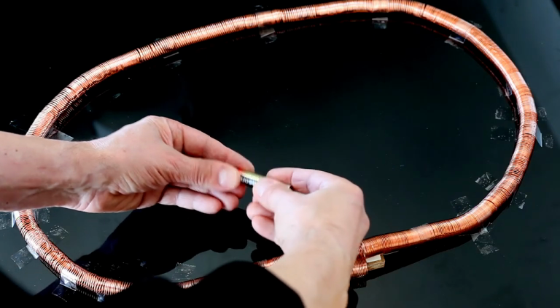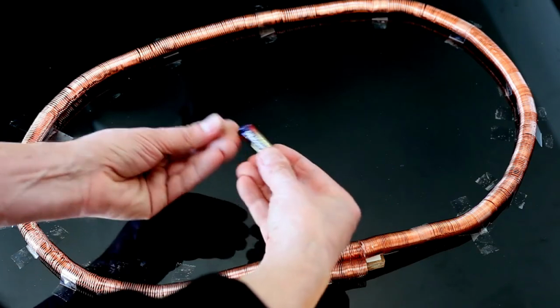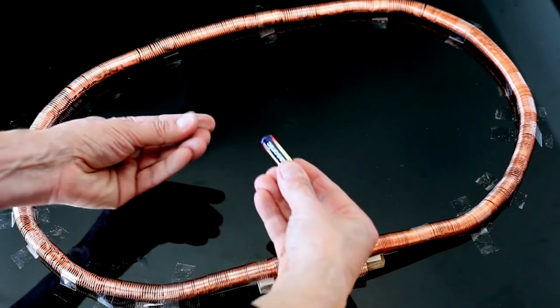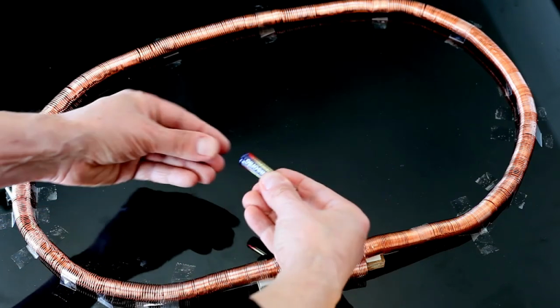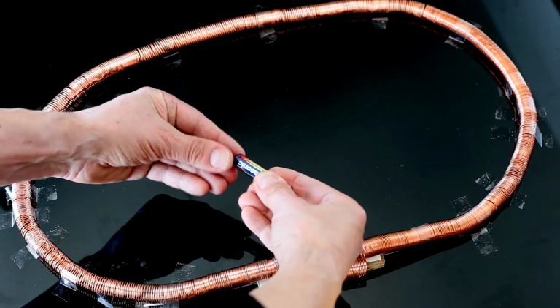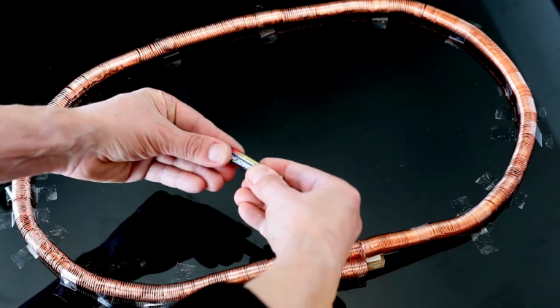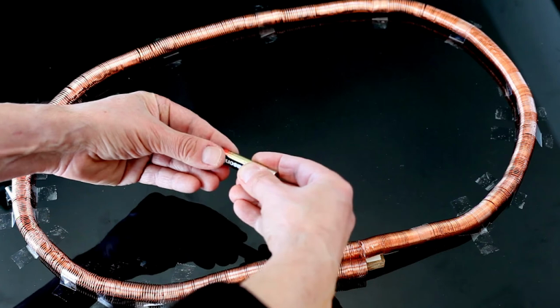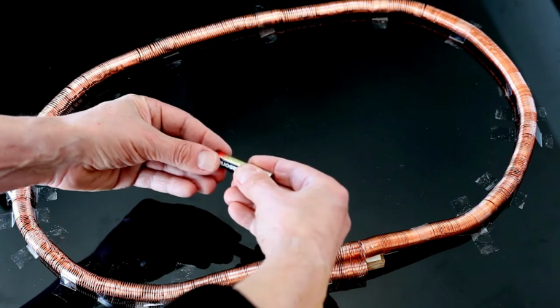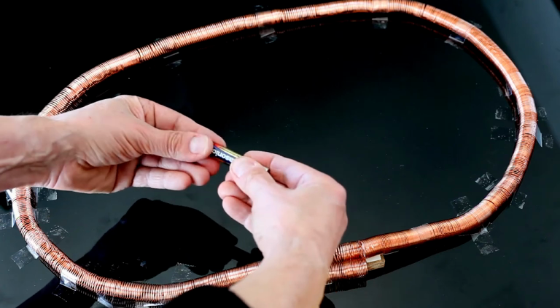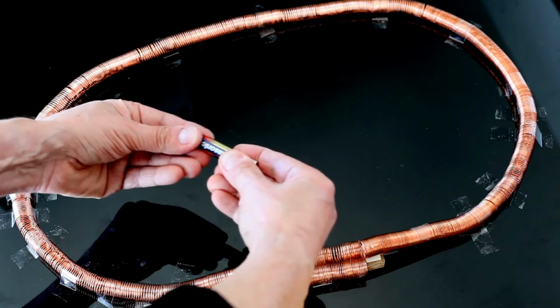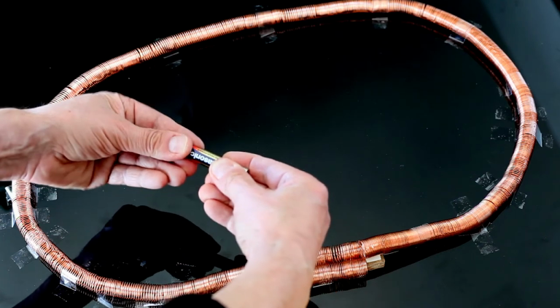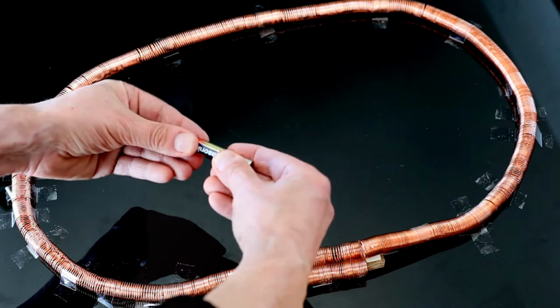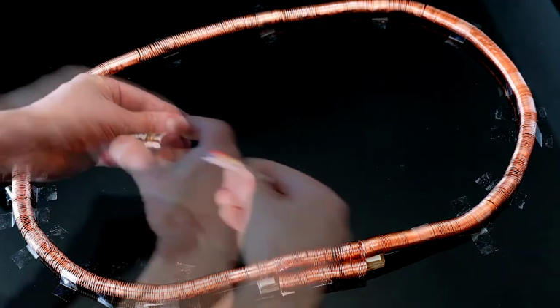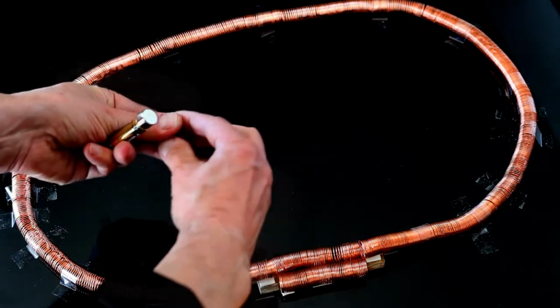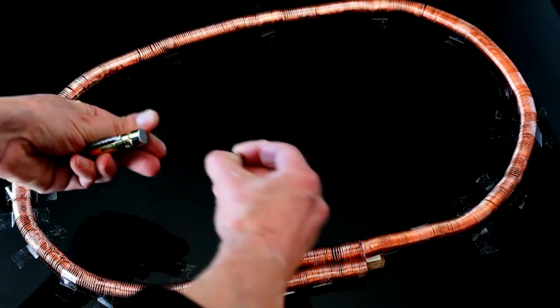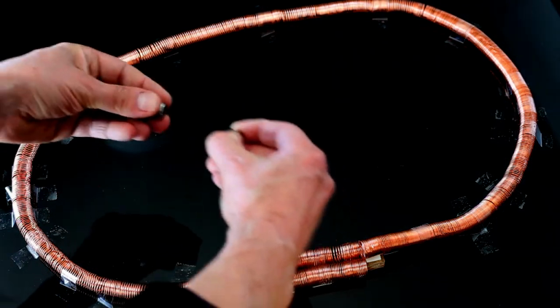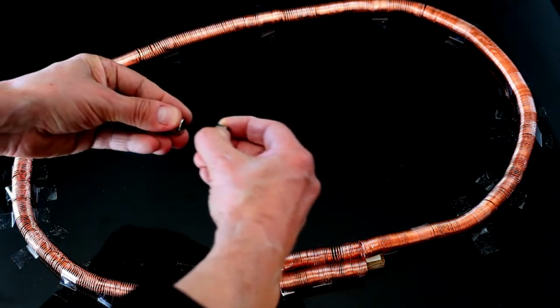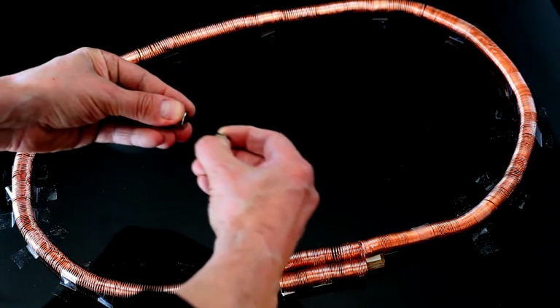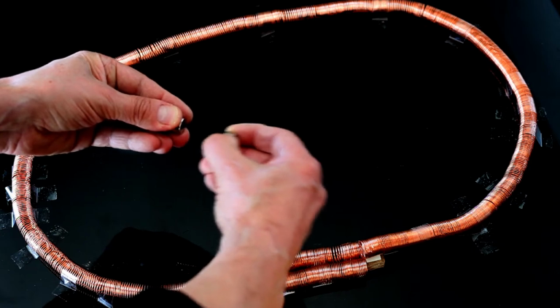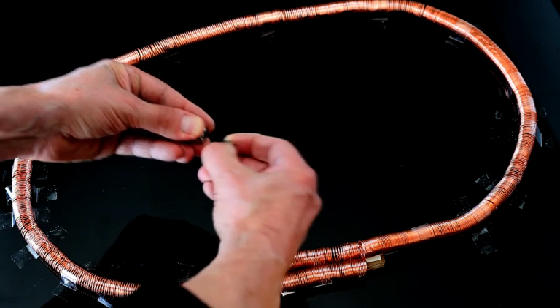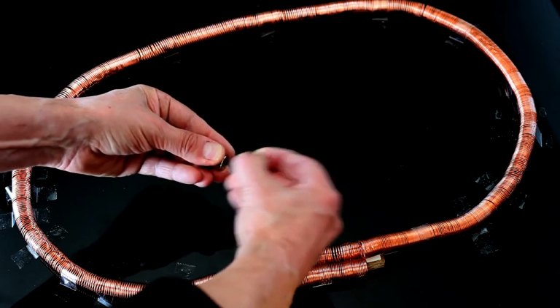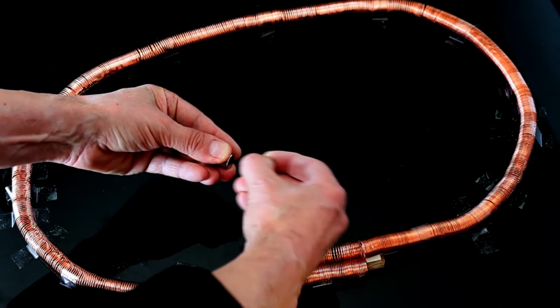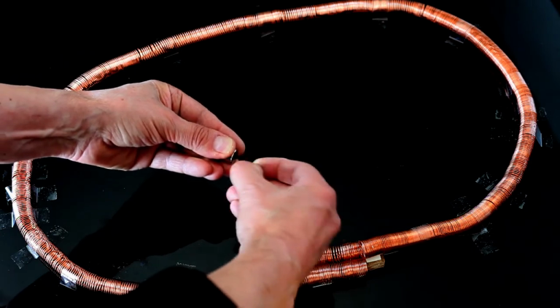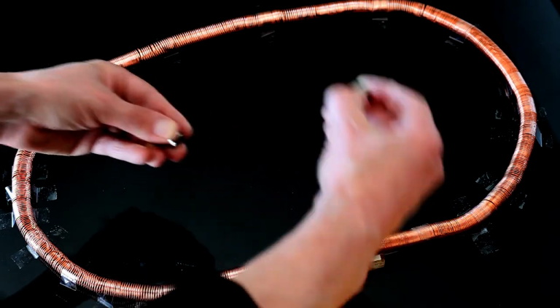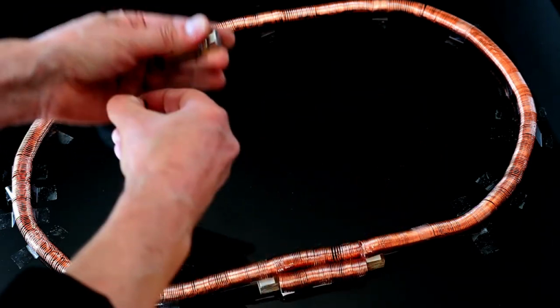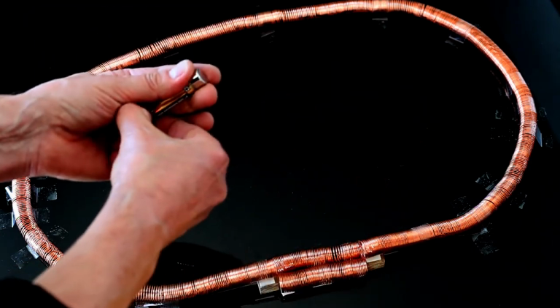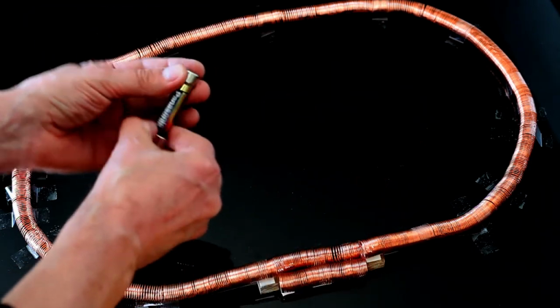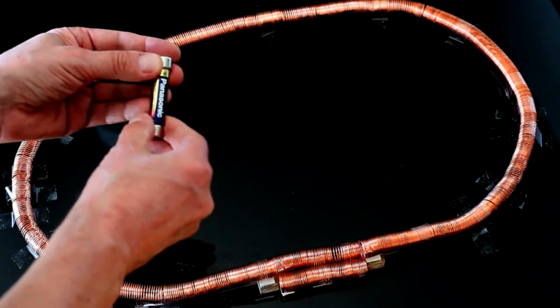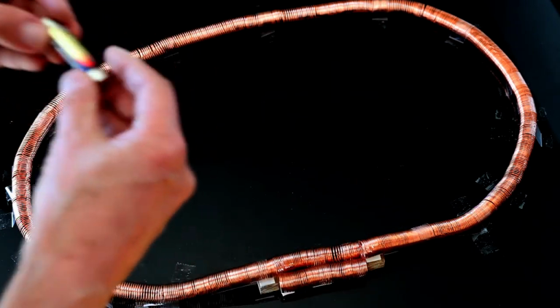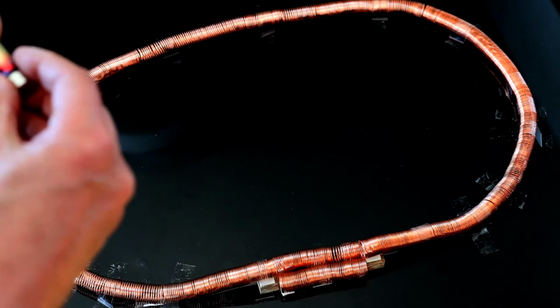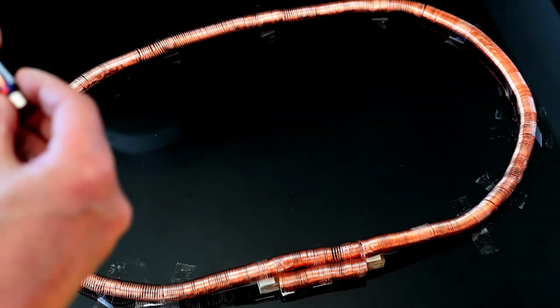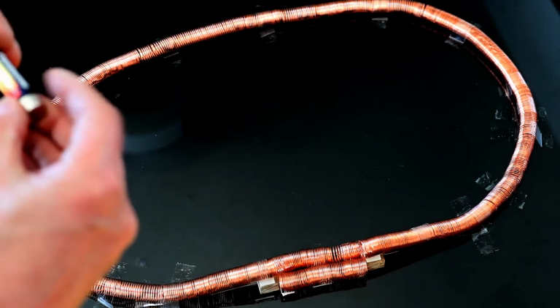The south pole of the front magnet connects to the plus side of the battery, while the north pole of the second magnet is connected to the negative pole. If your setup is different, then you can simply flip the magnets over.